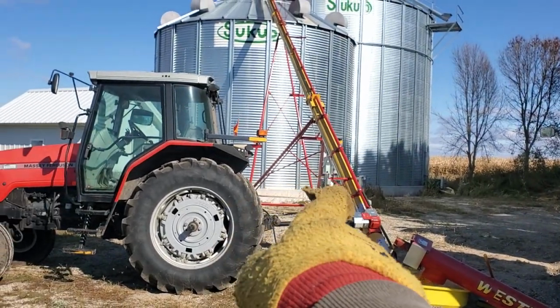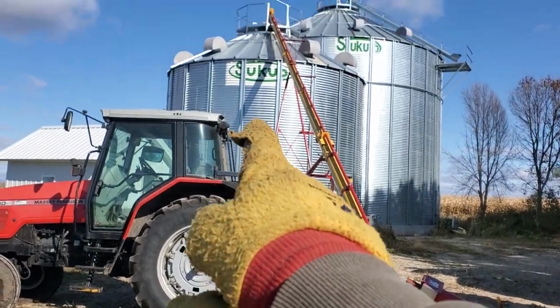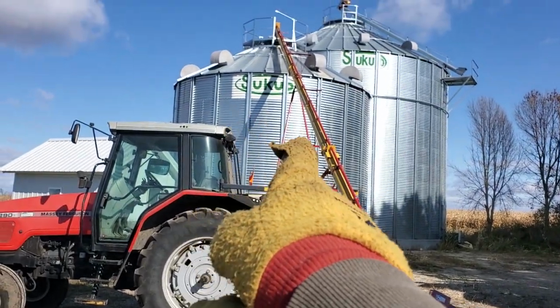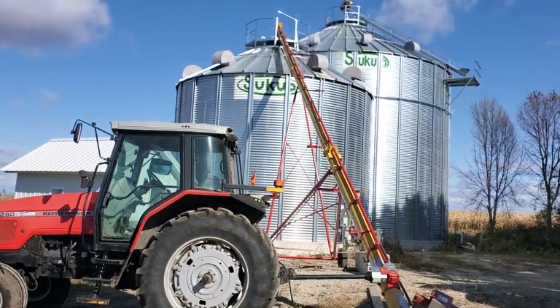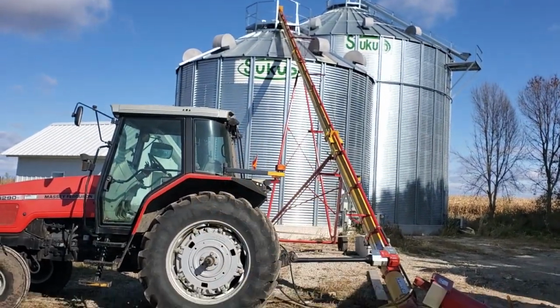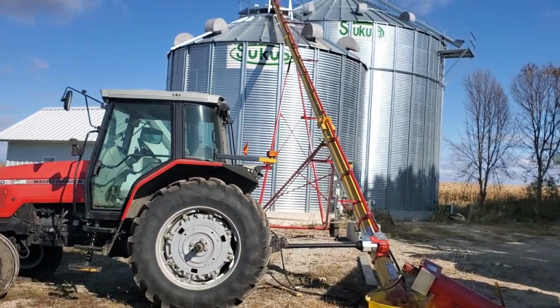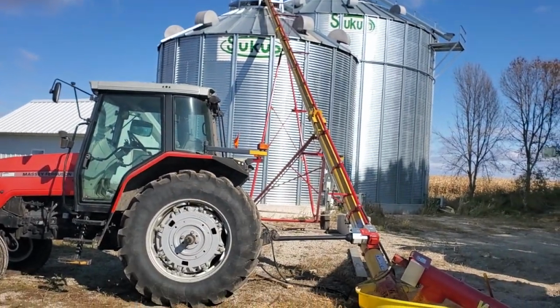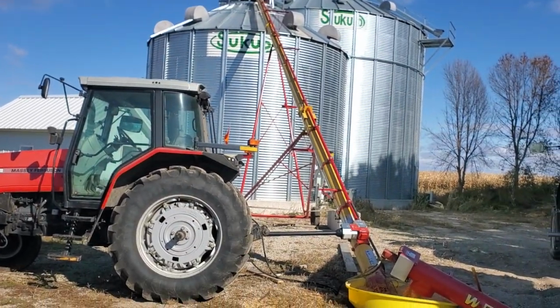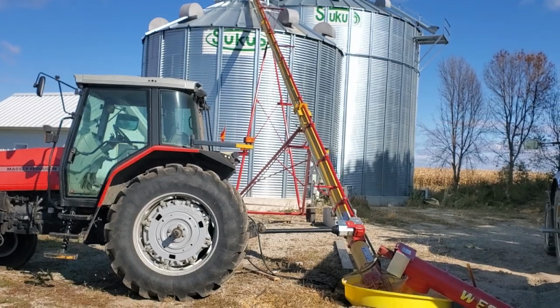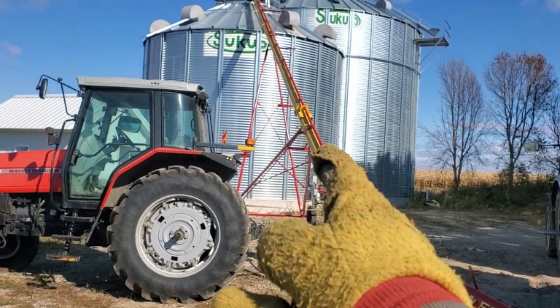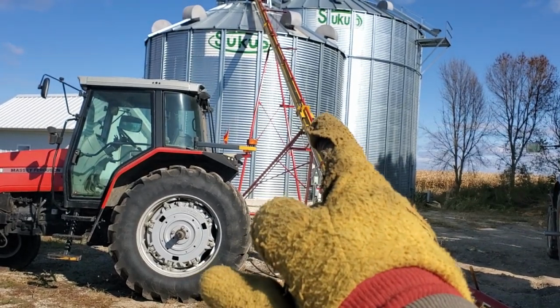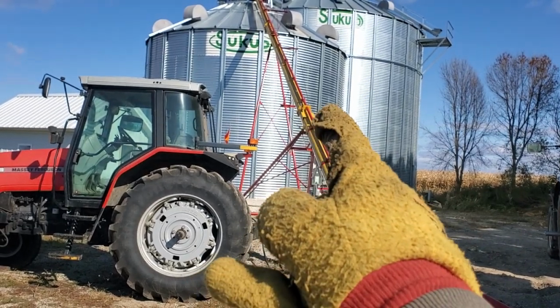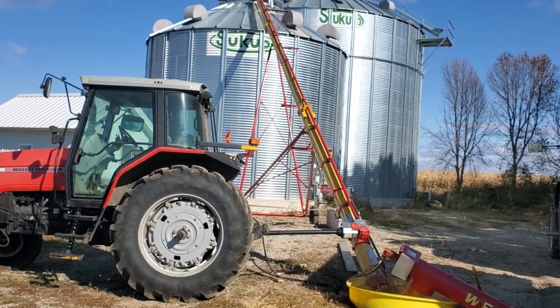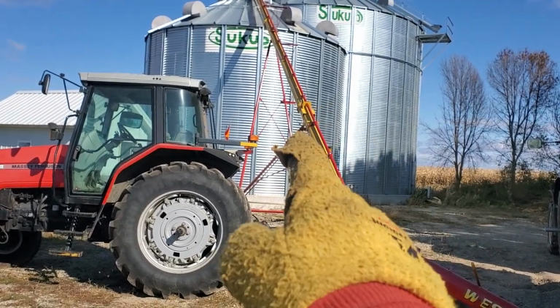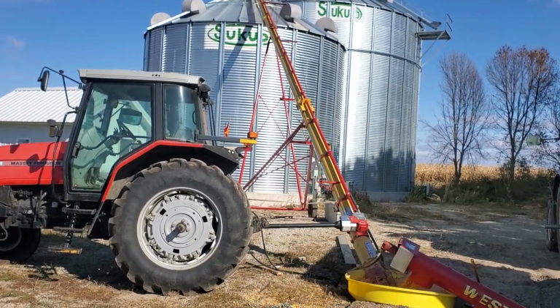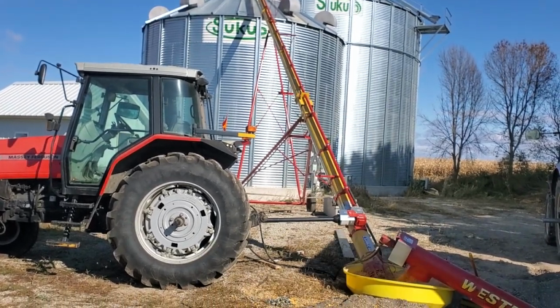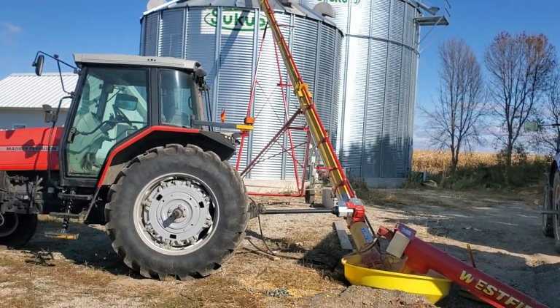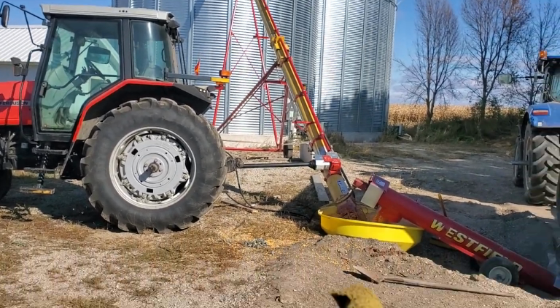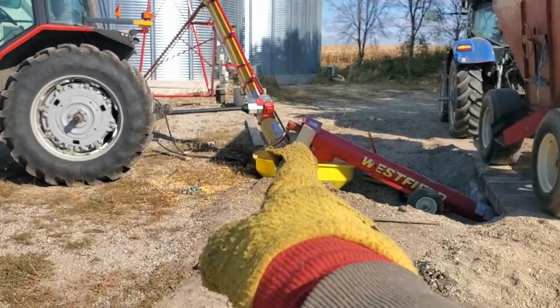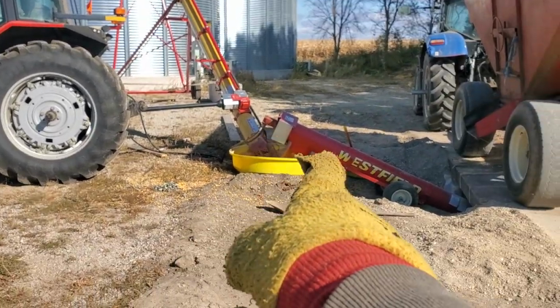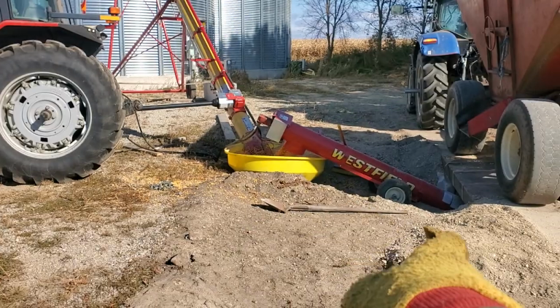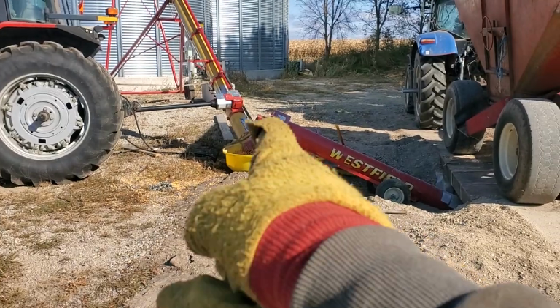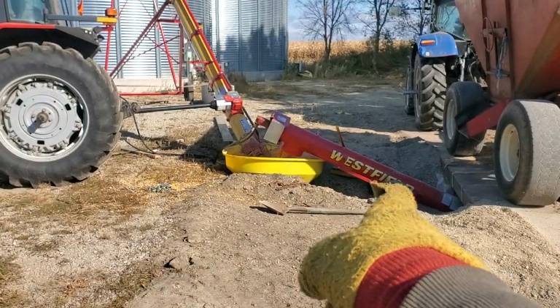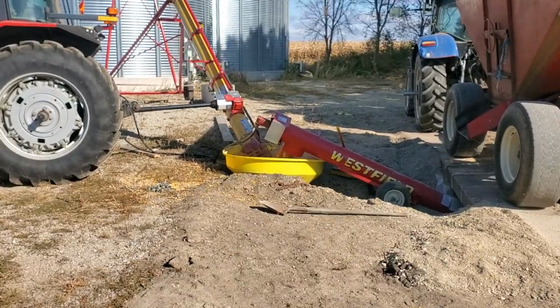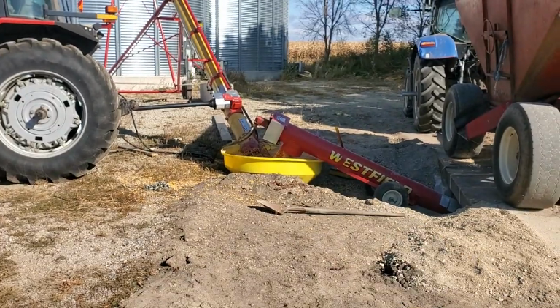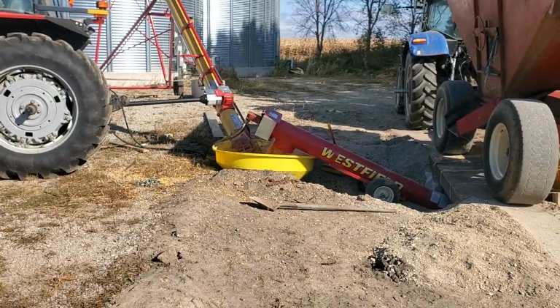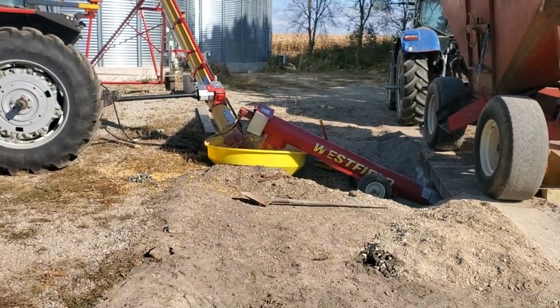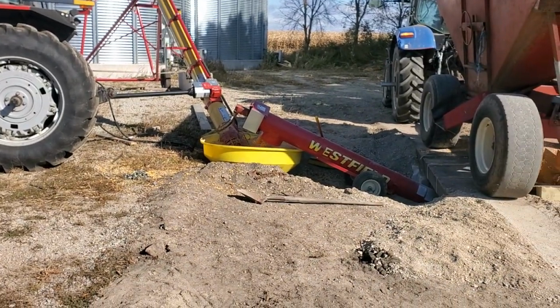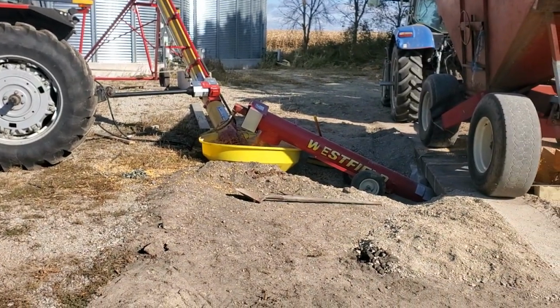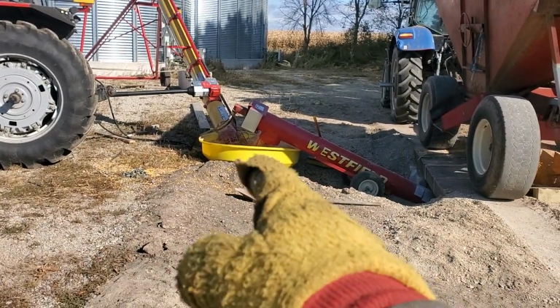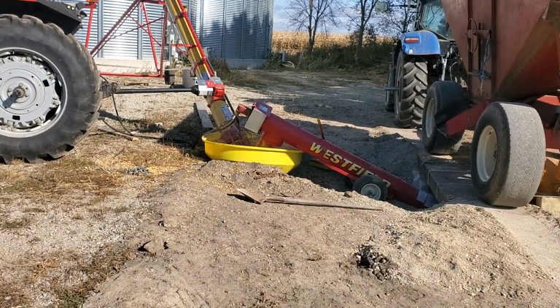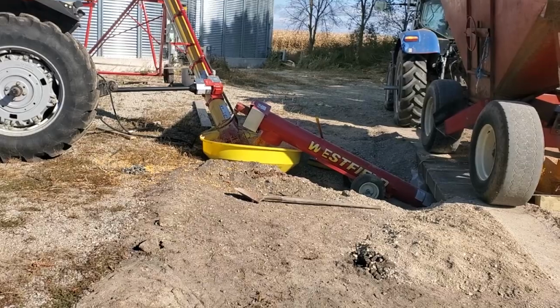That auger right there is a 10 by 71 — that's a brand new auger, we bought that brand new. This little jump auger here we bought used — a little hydraulically driven one.